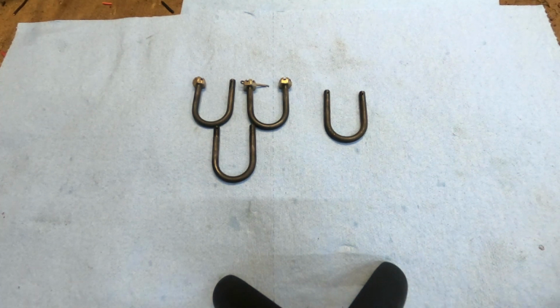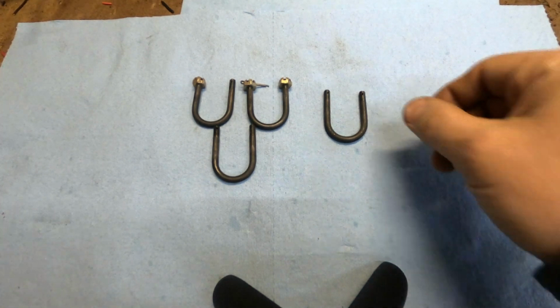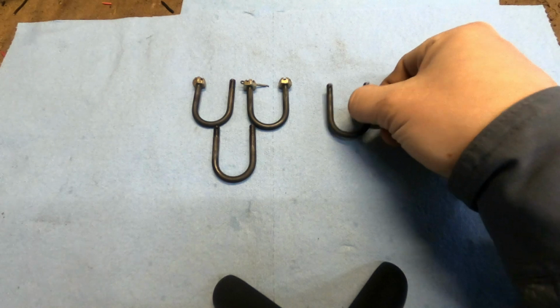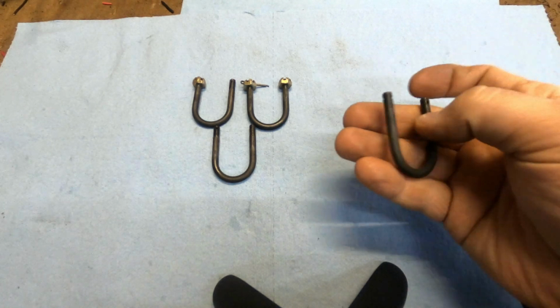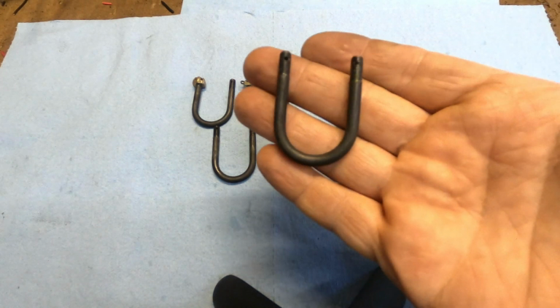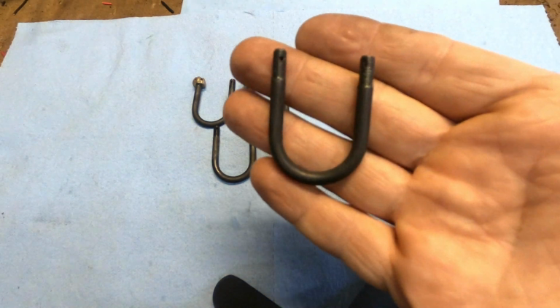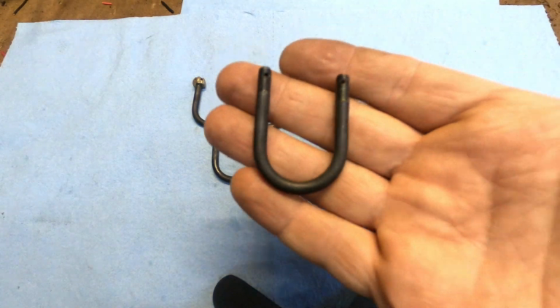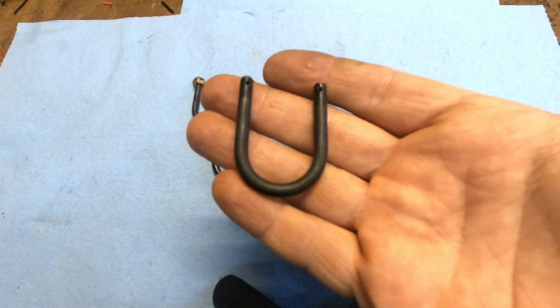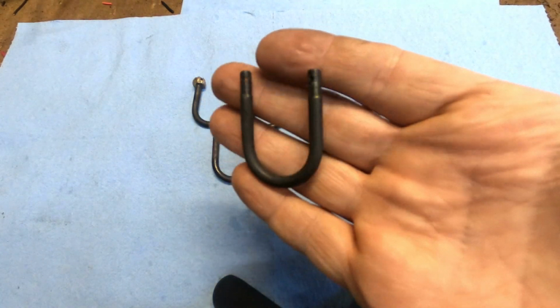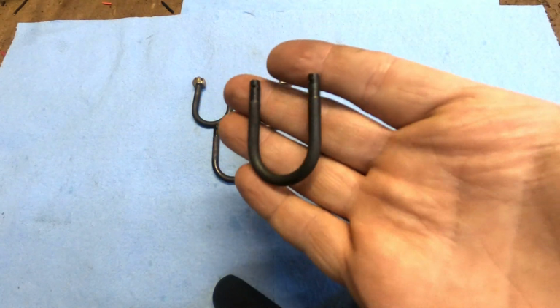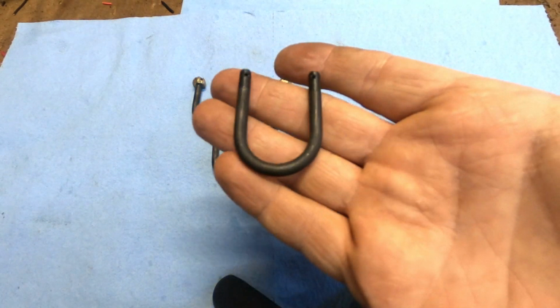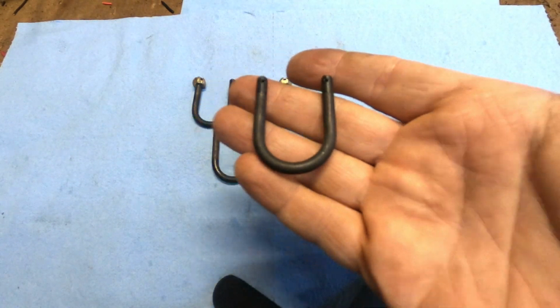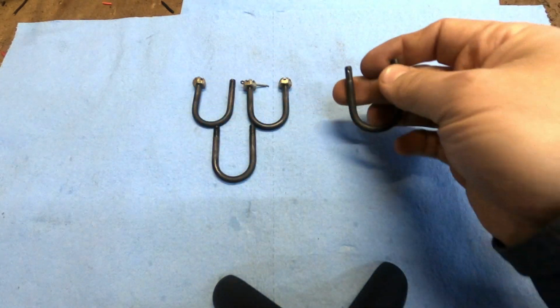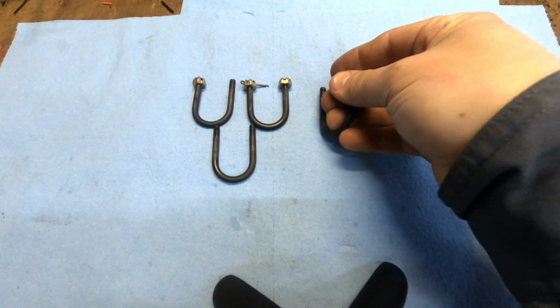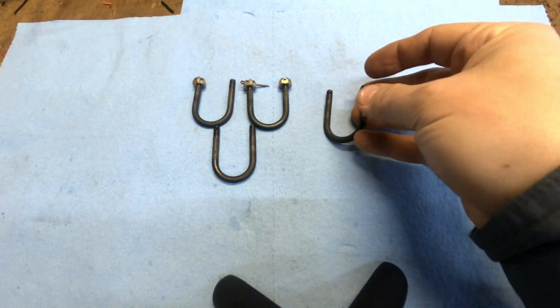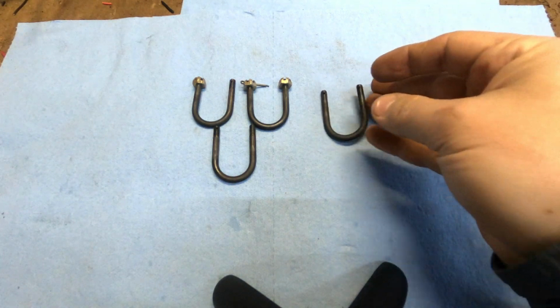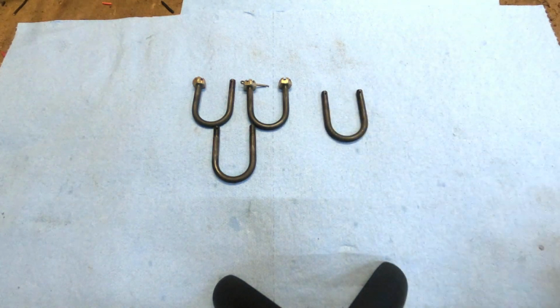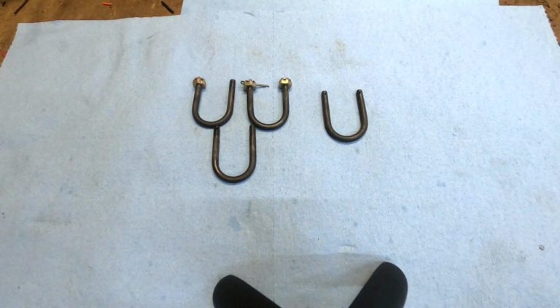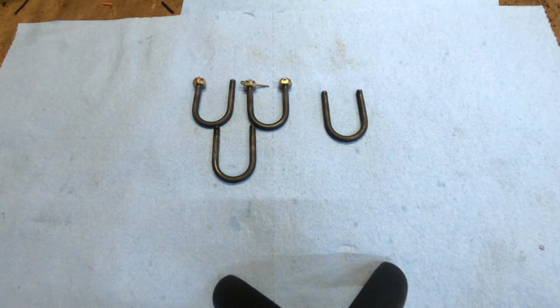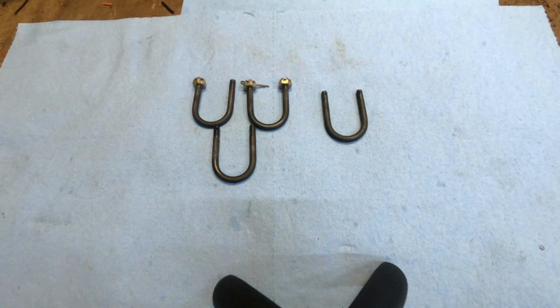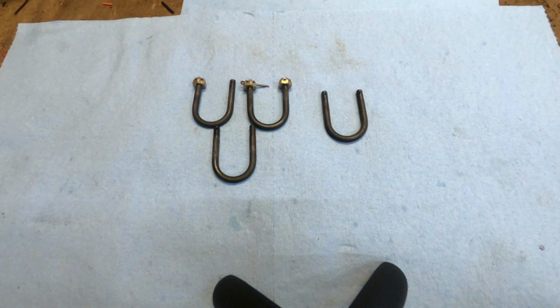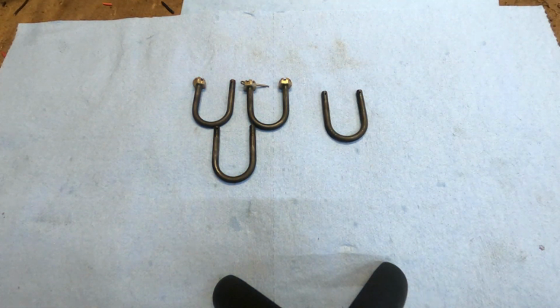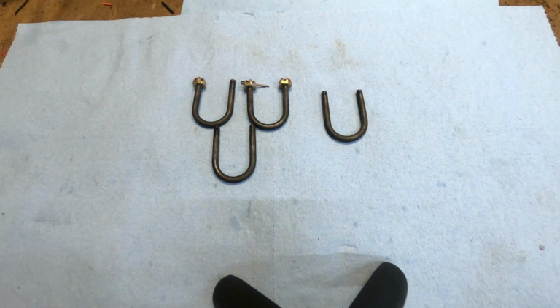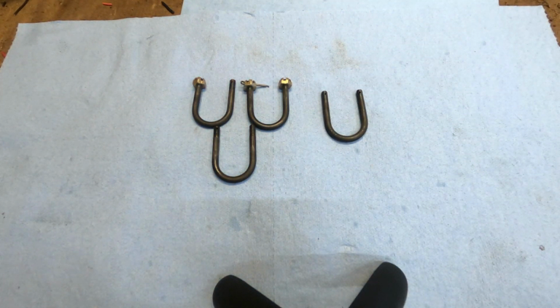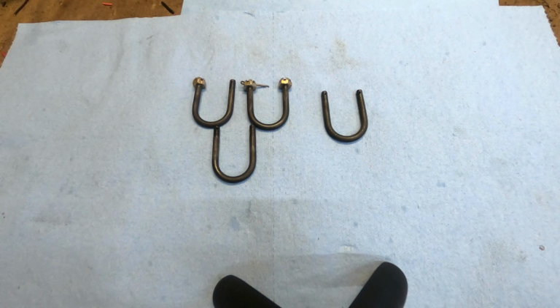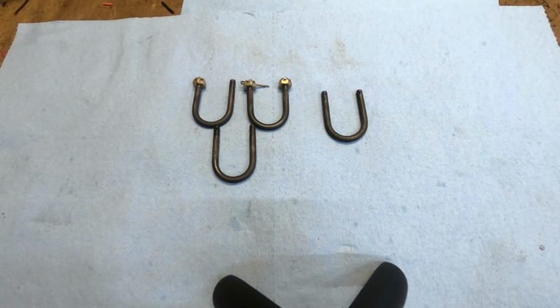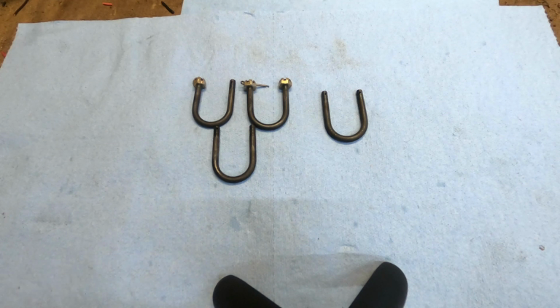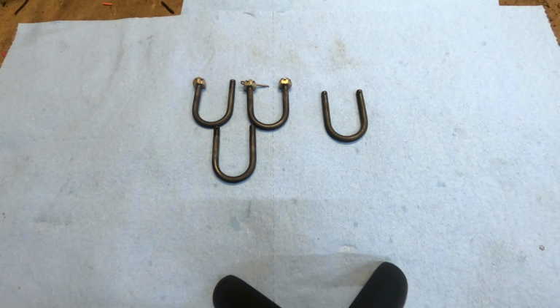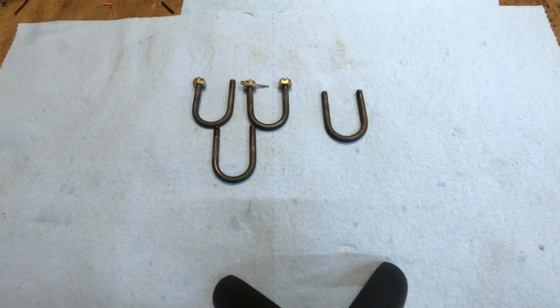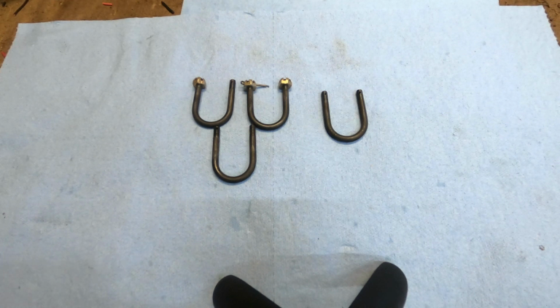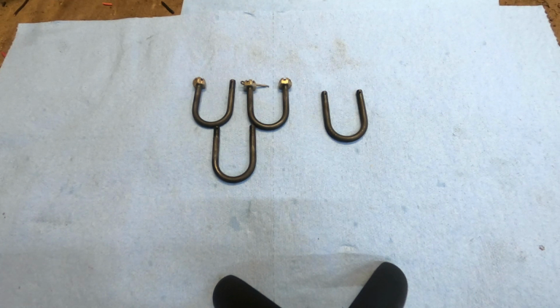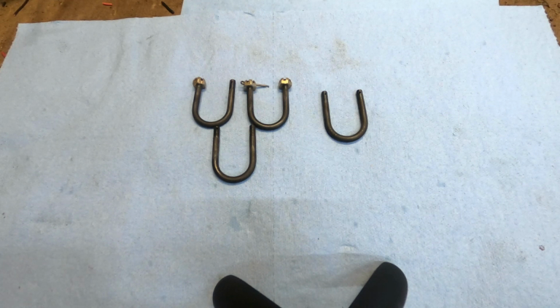These came out pretty well and I figured I'd talk a little bit about the process I used to make them and the fixture I made to bend these. I only had to make four. If I had to make 10, 20, or a hundred of them I would have refined the fixture, but I got through four of them just fine.